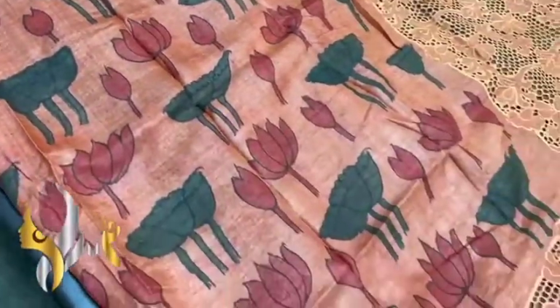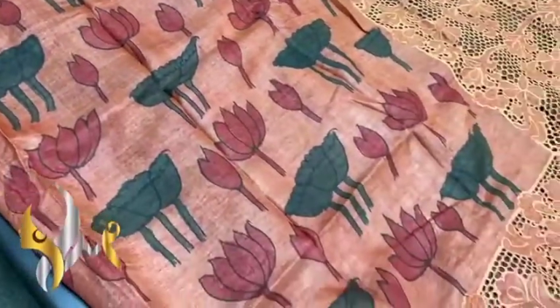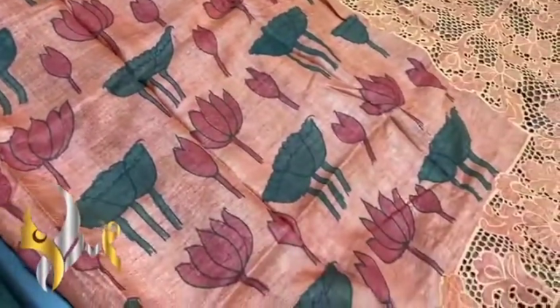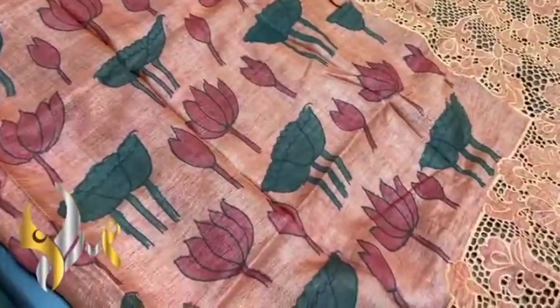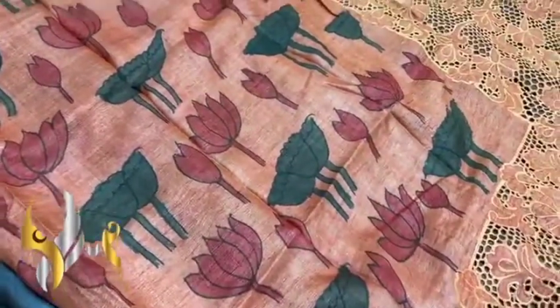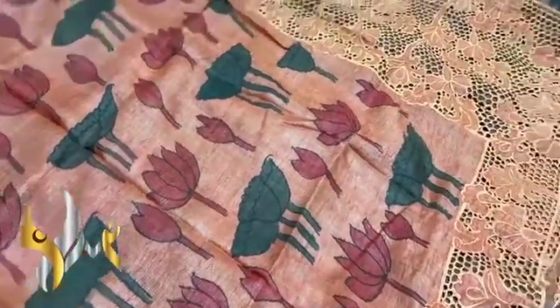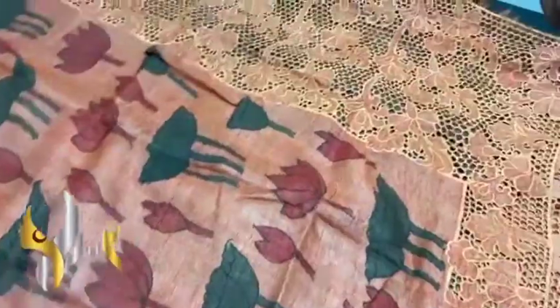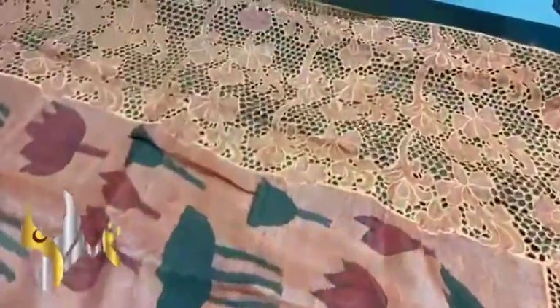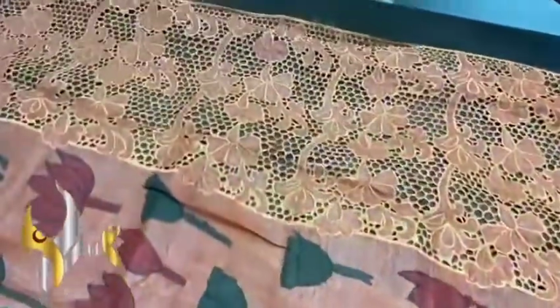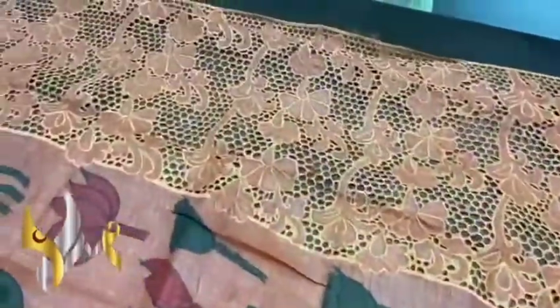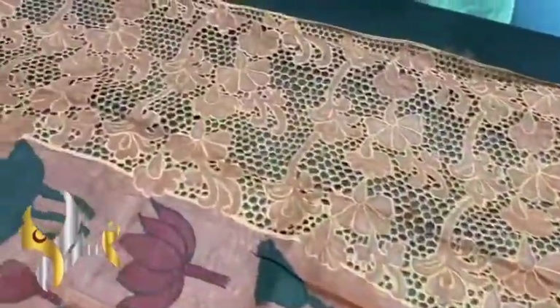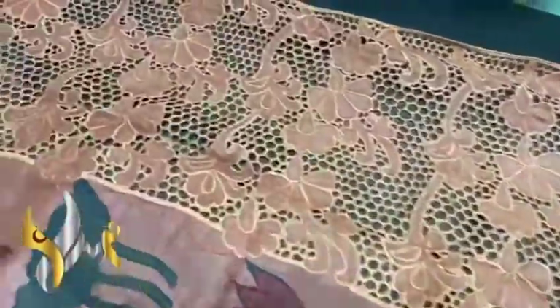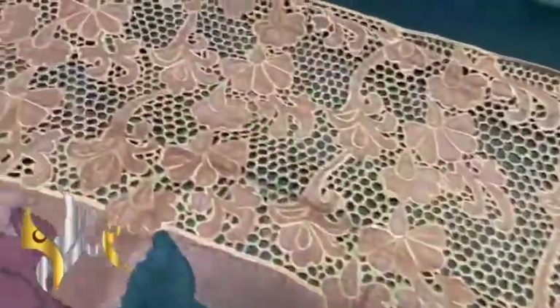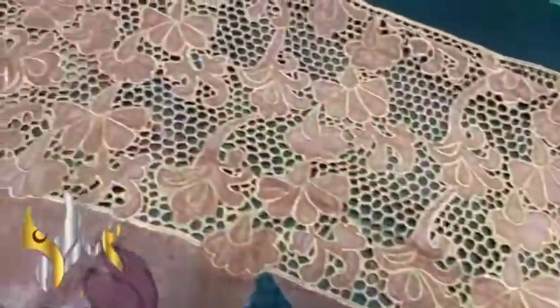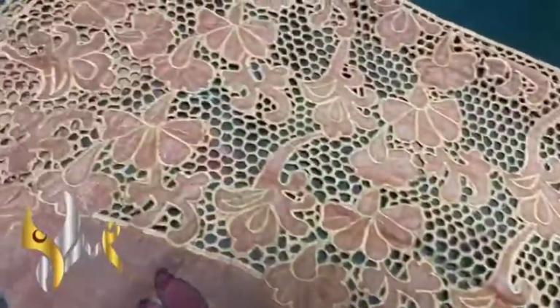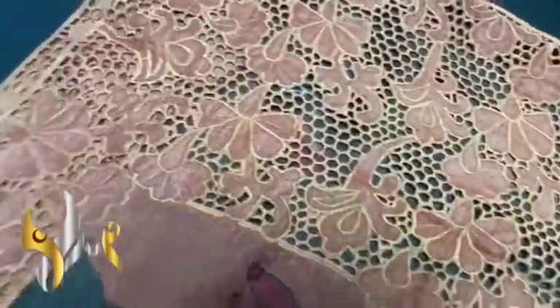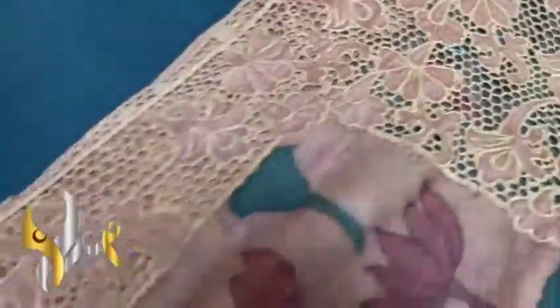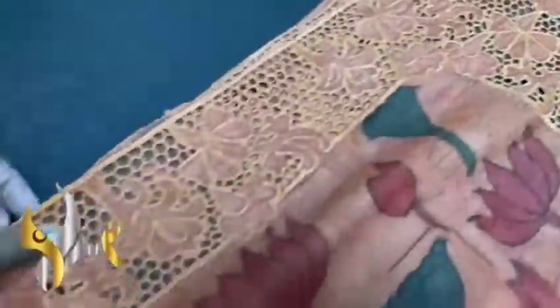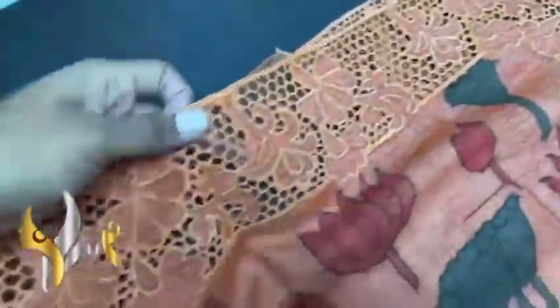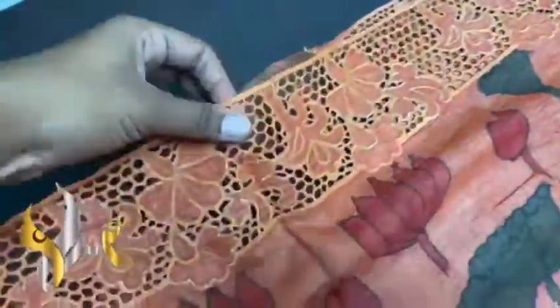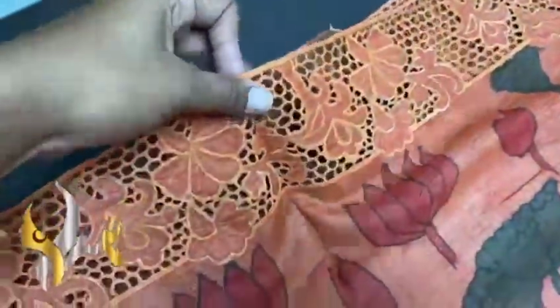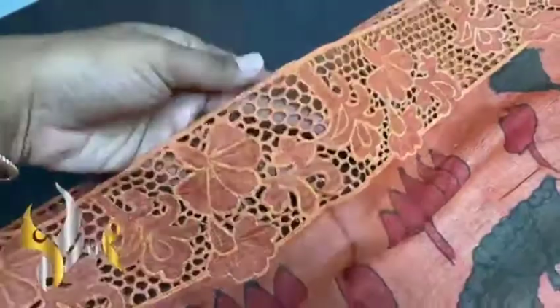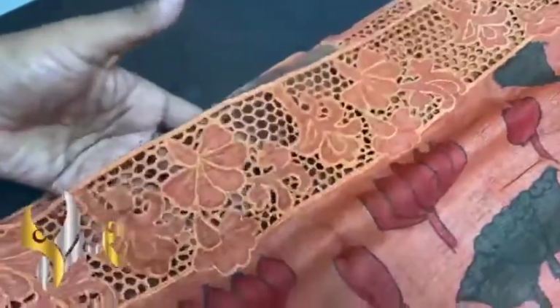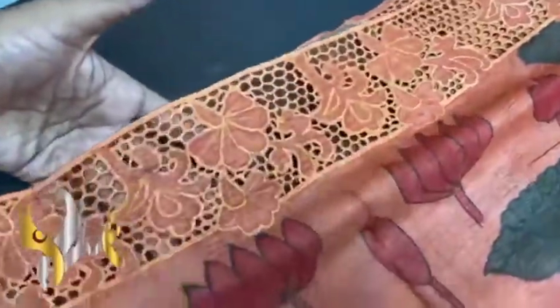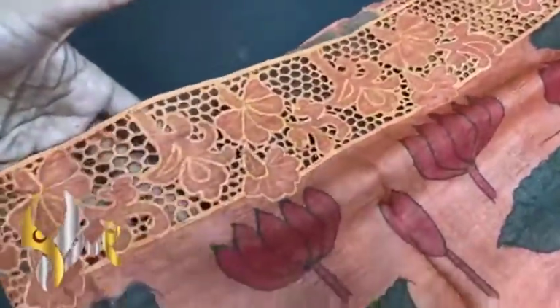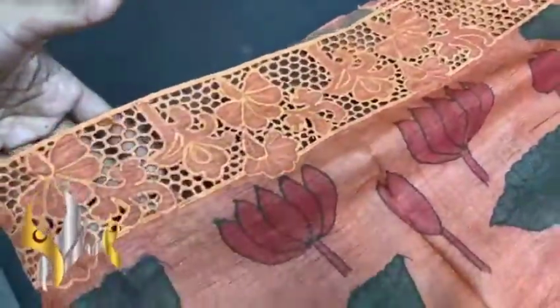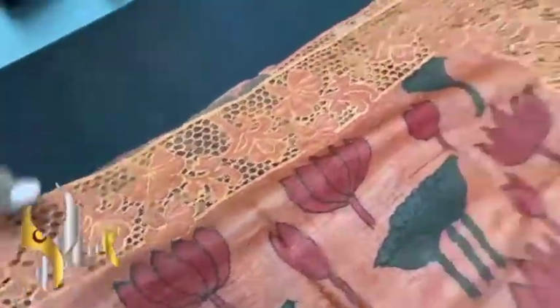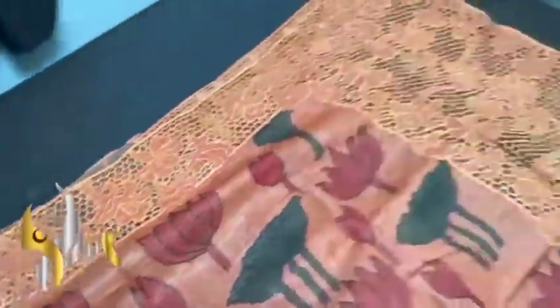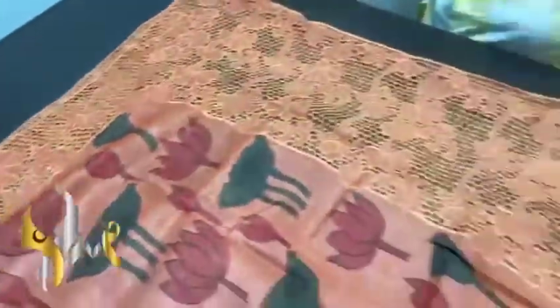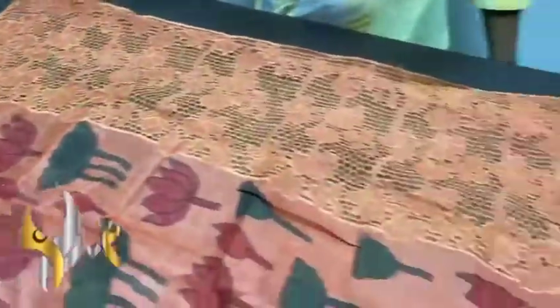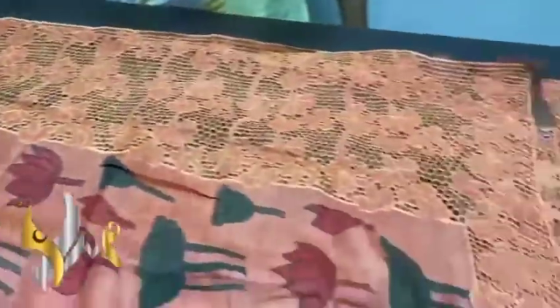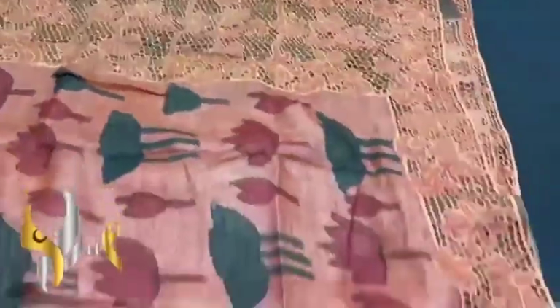This is the pallu design. The cut work and hand embroidery work is also given. You can see a very beautiful, trendy design. Beautiful one.